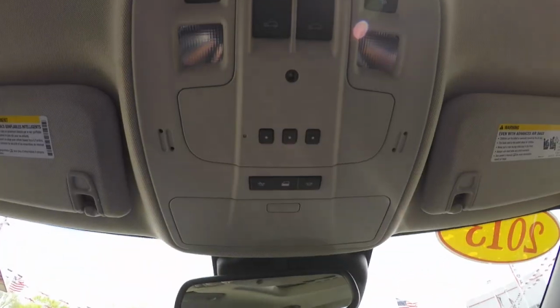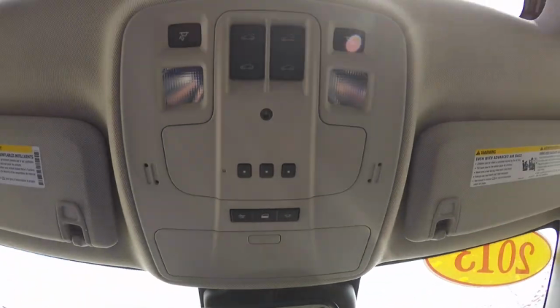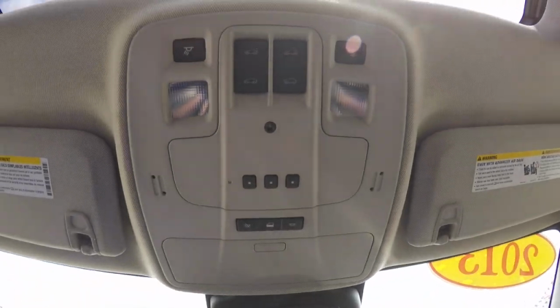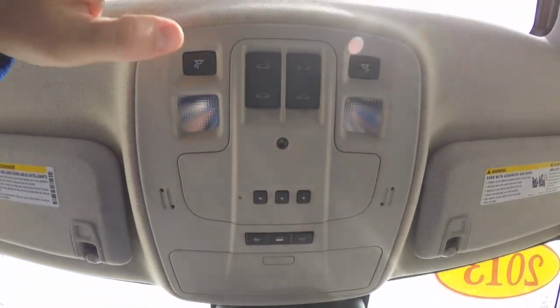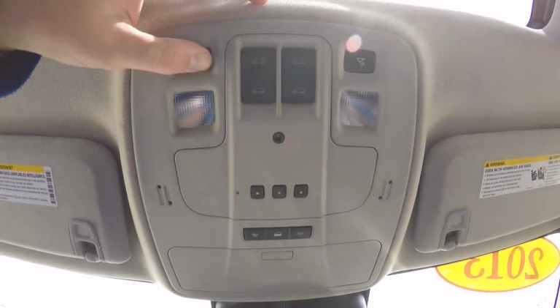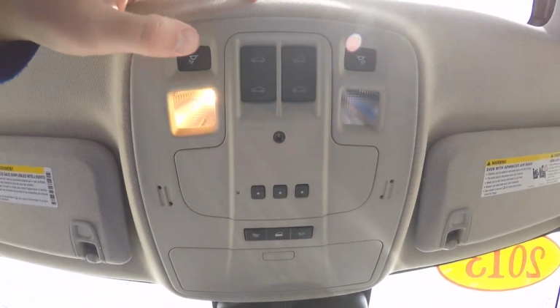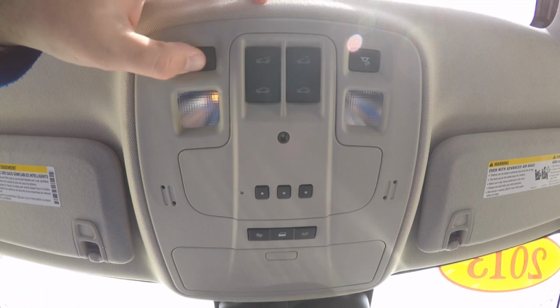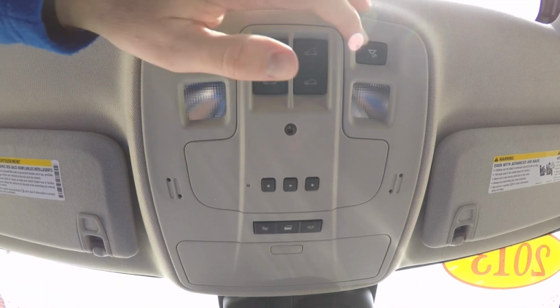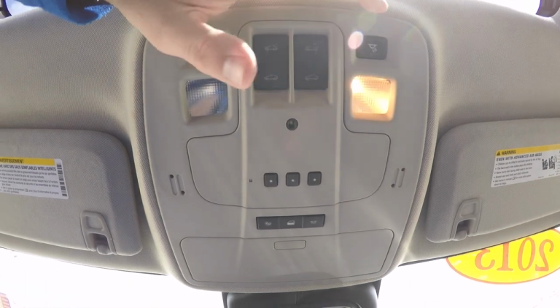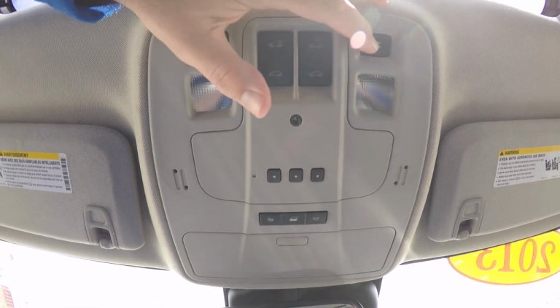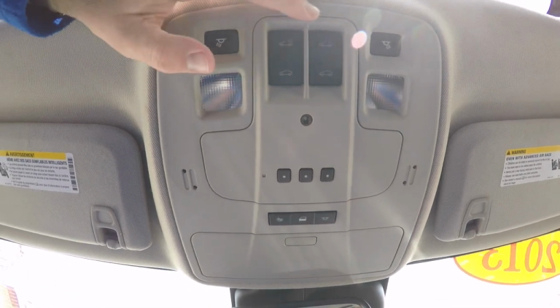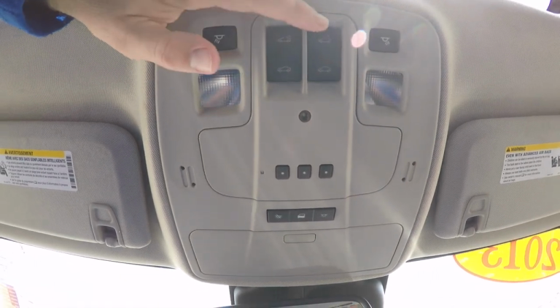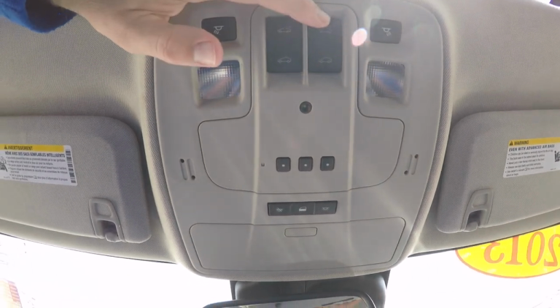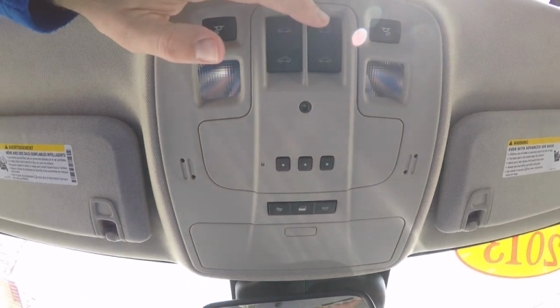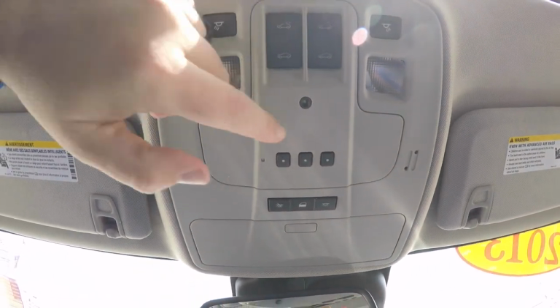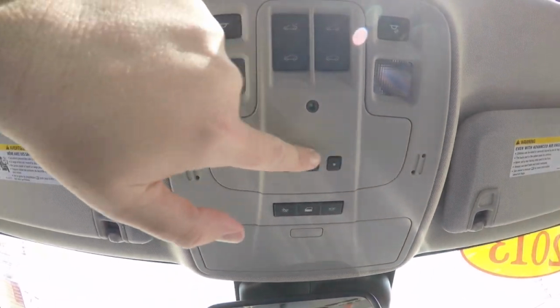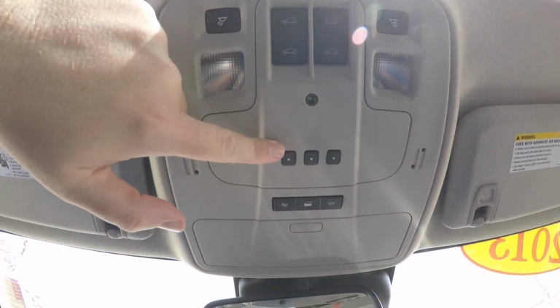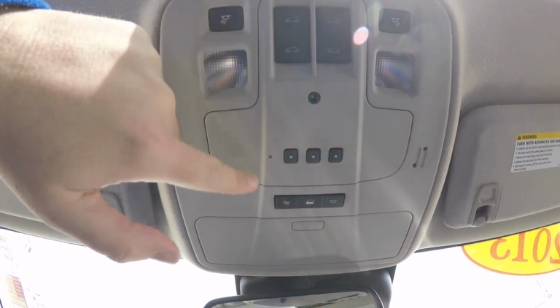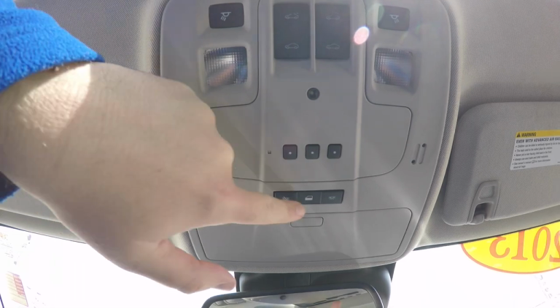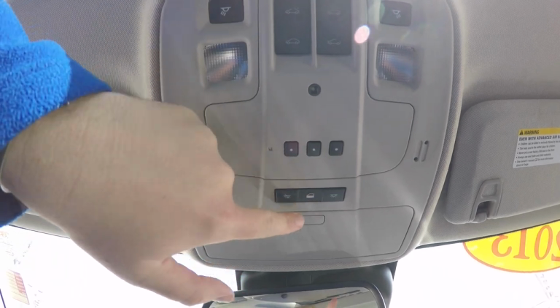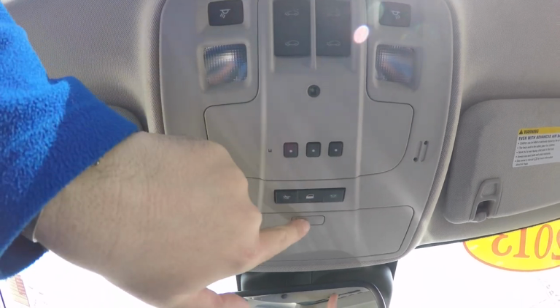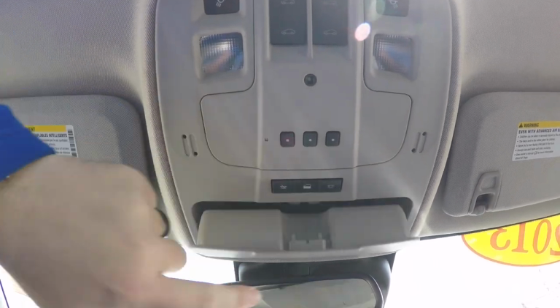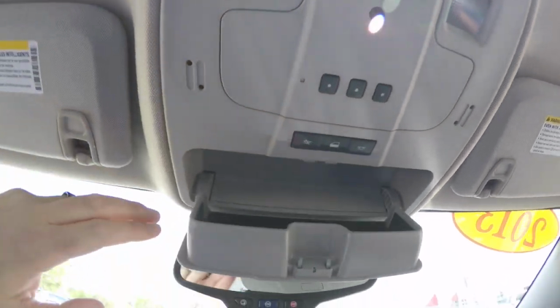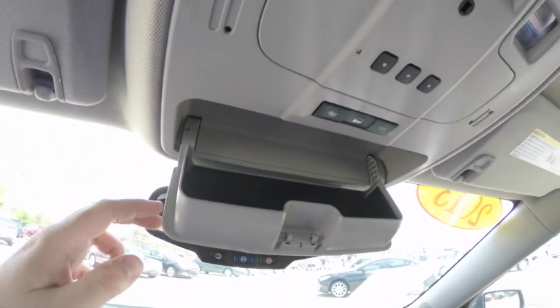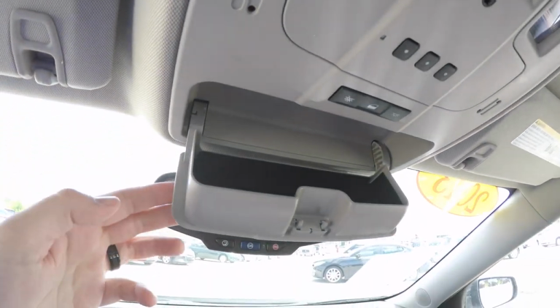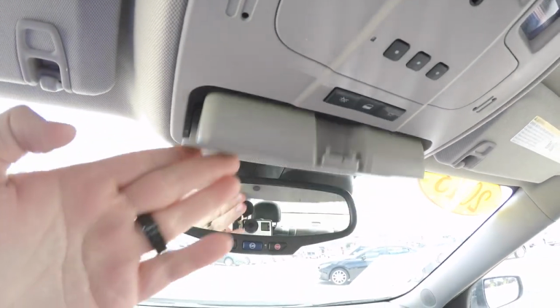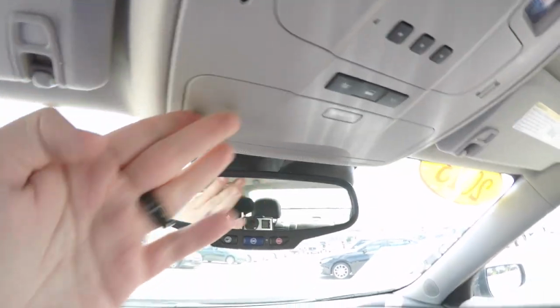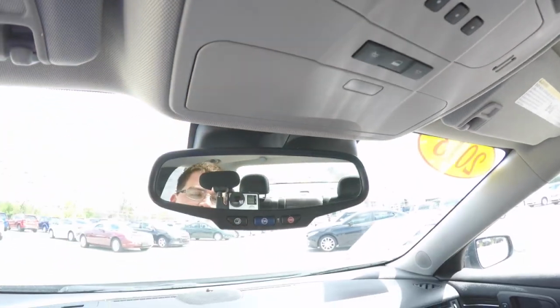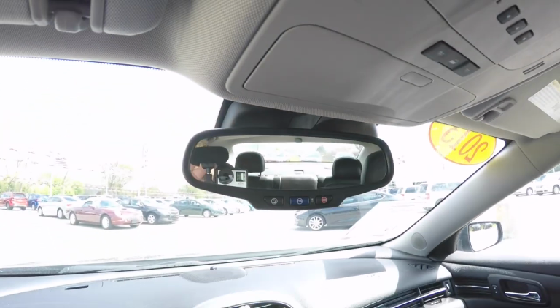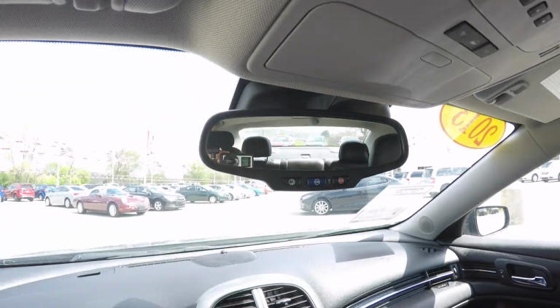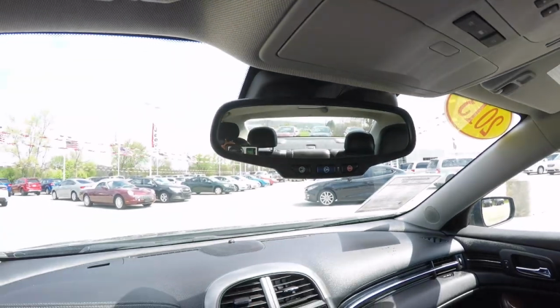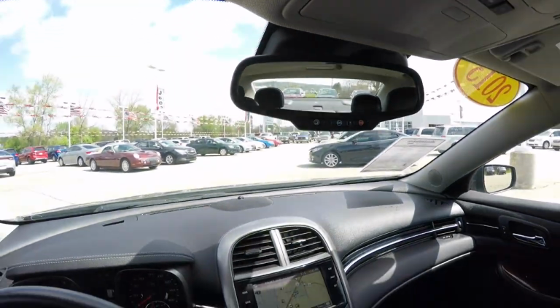Looking overhead, you have overhead reading lights and power sunroof controls. There is also a HomeLink universal garage door opener, inner dome override, an integrated sunglasses holder, and an automatic dimming rear view mirror with integrated OnStar.